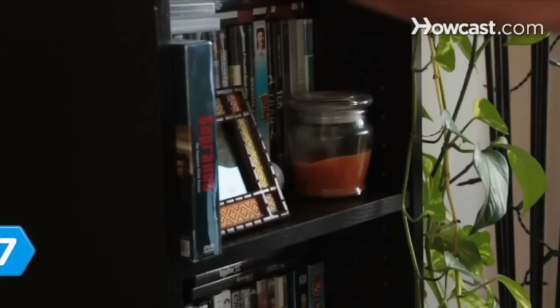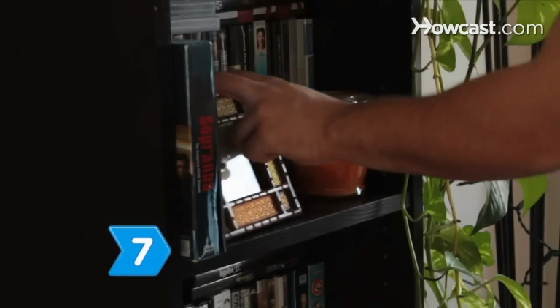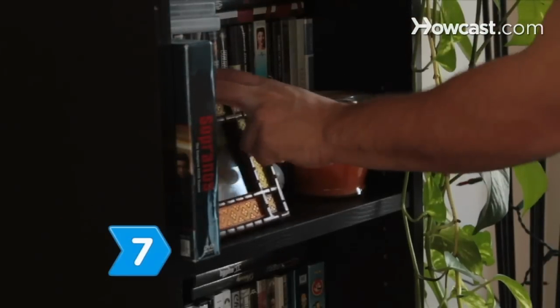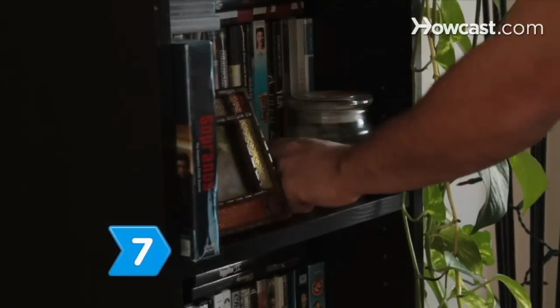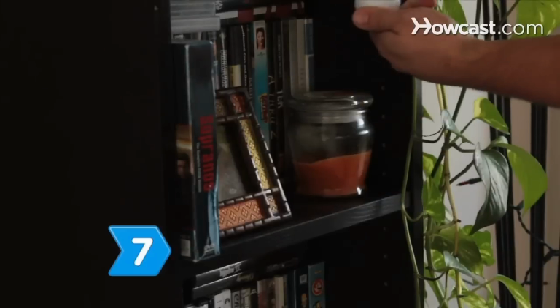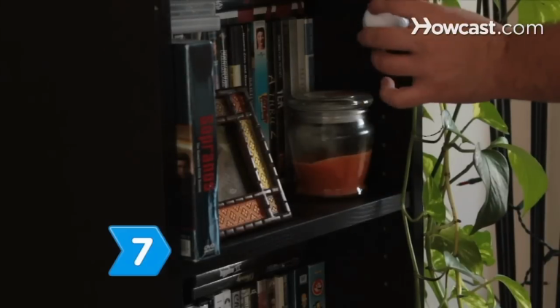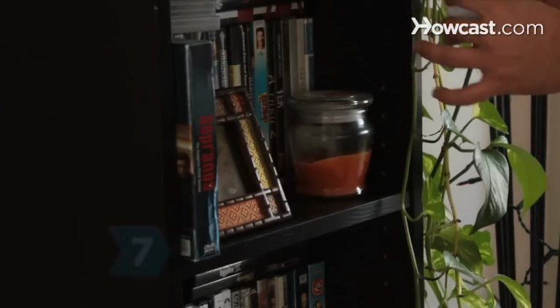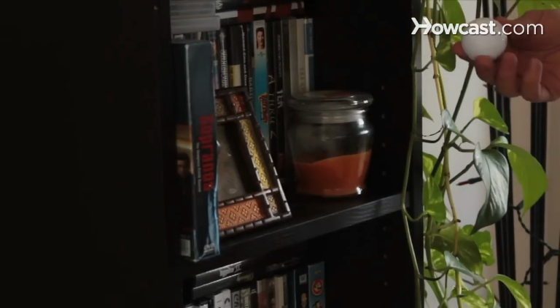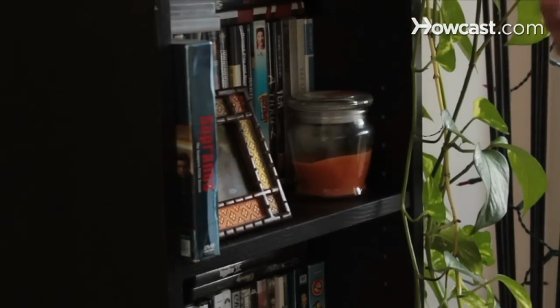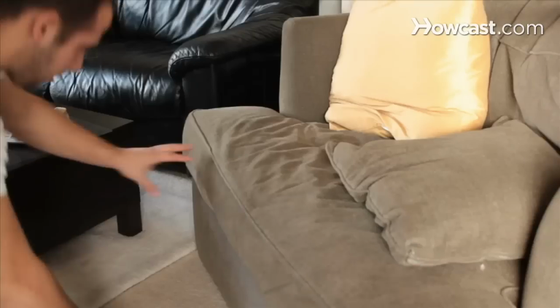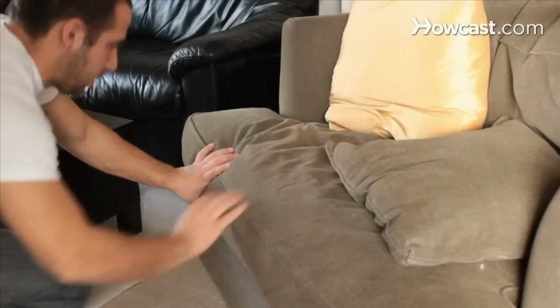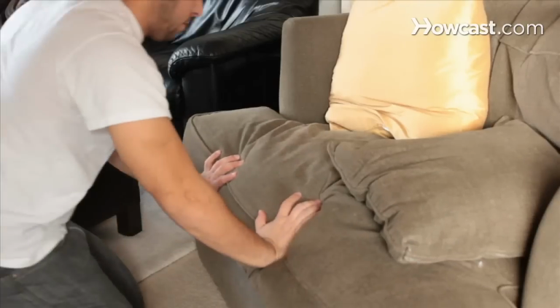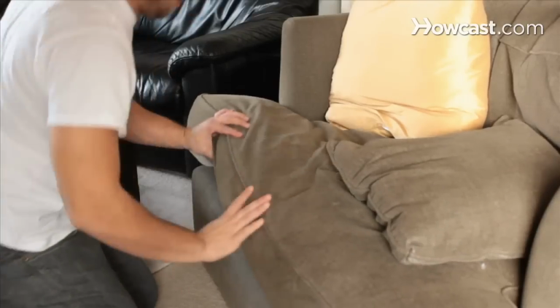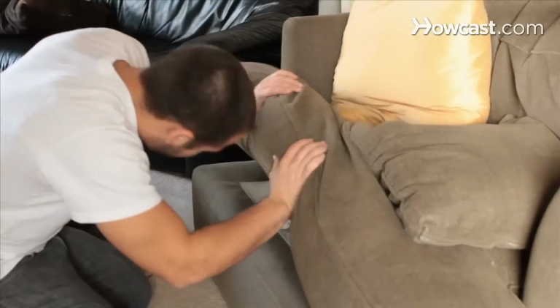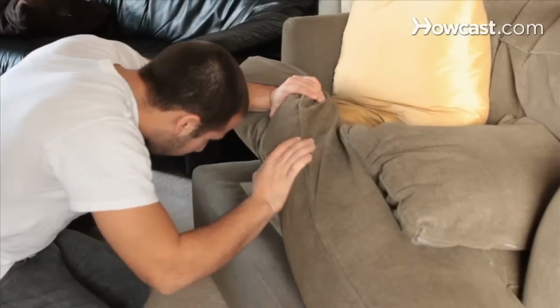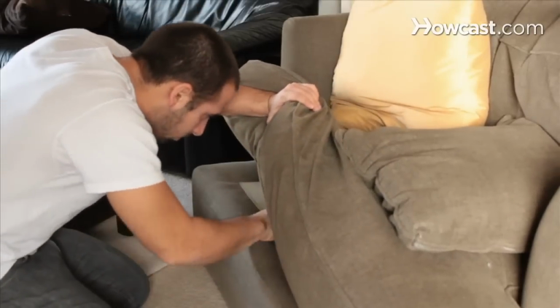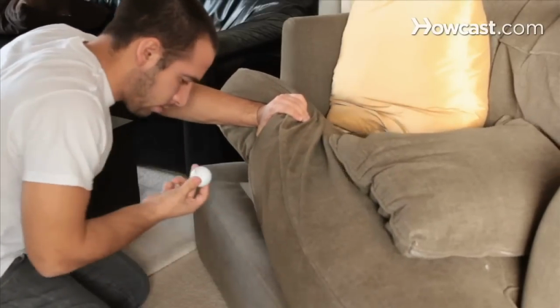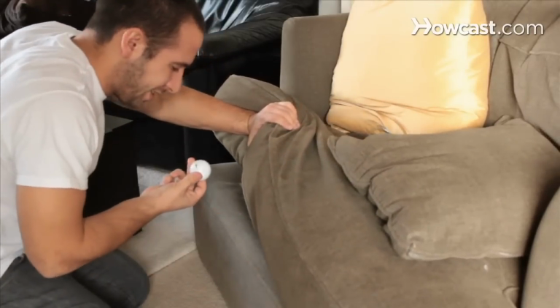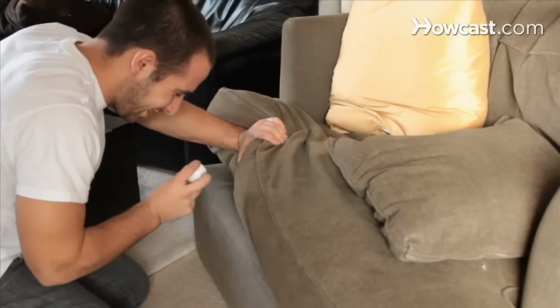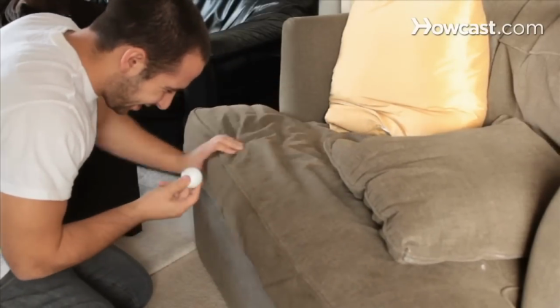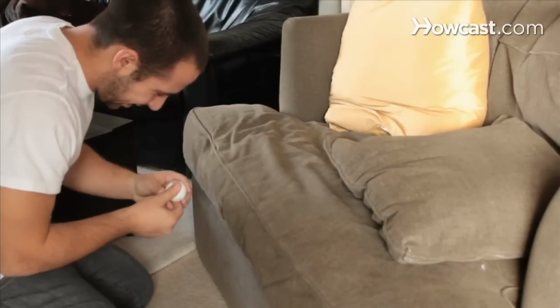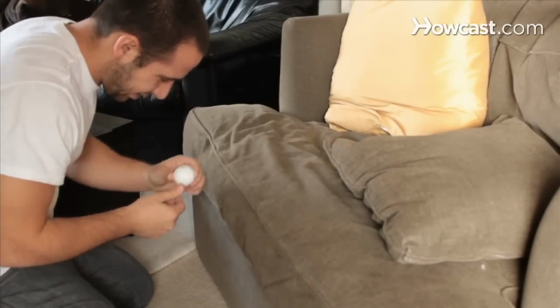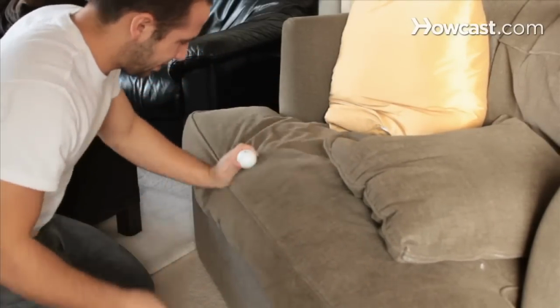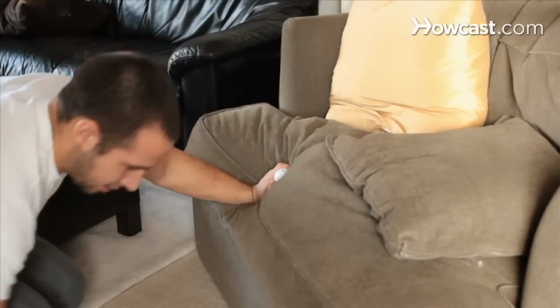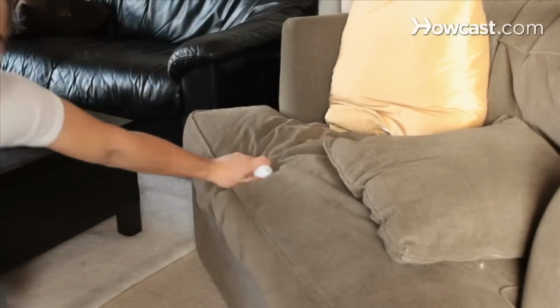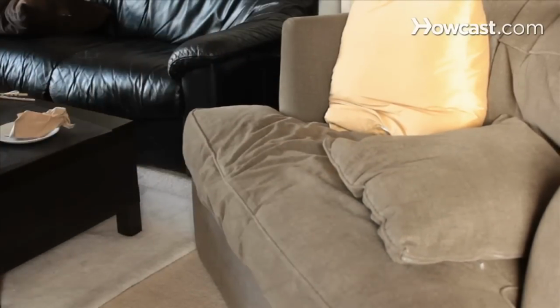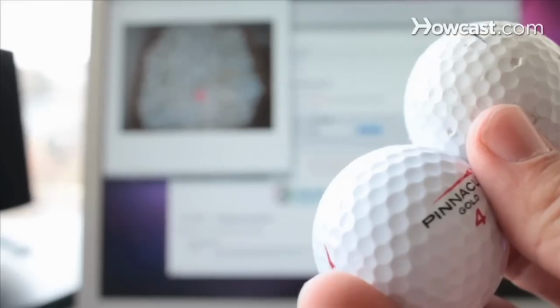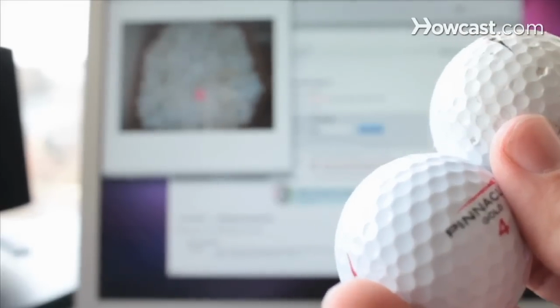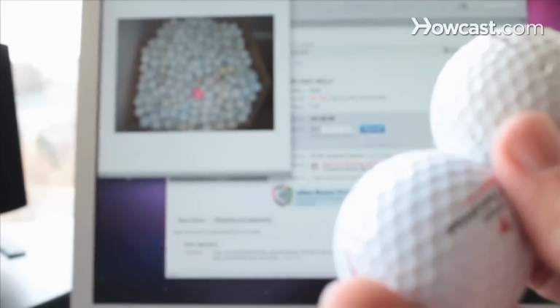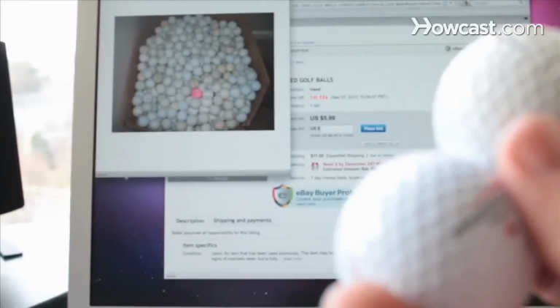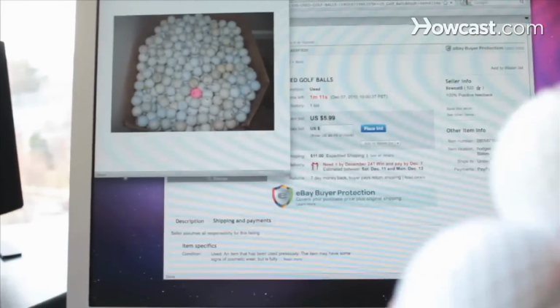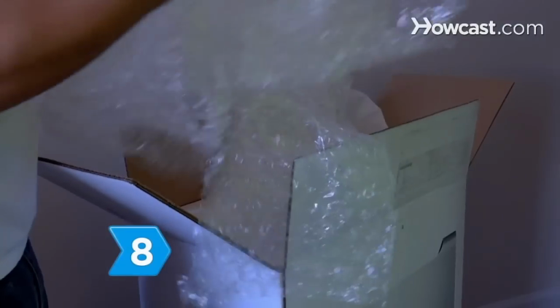Step 7. Sell old golf balls to pro shops, used sports equipment businesses, or small stores that have racks for impulse items. Or keep the balls out of landfills by selling them to online sites that buy them for almost a buck apiece.